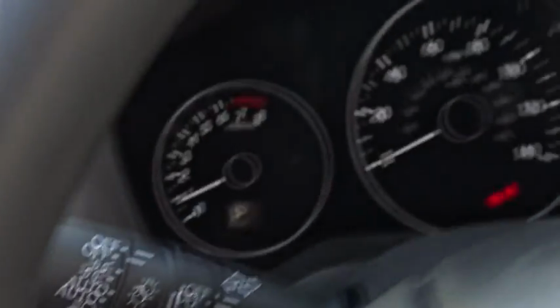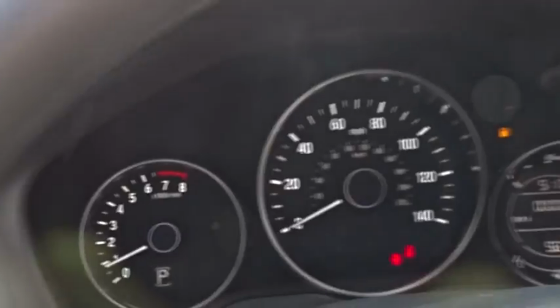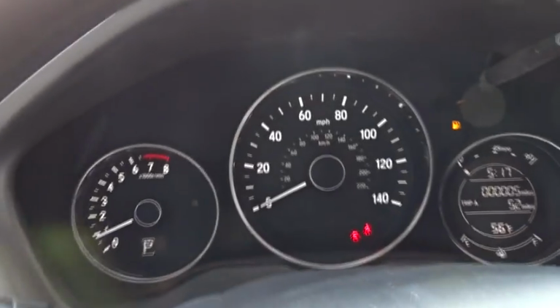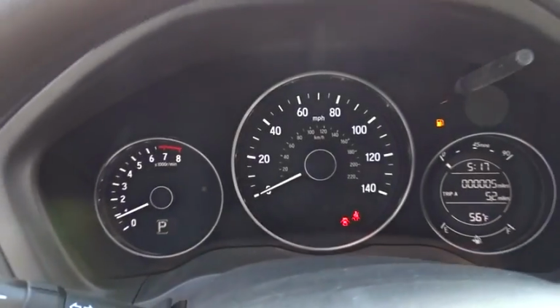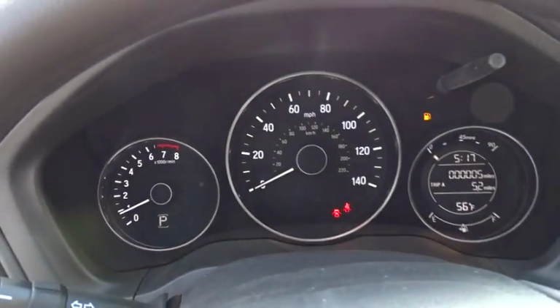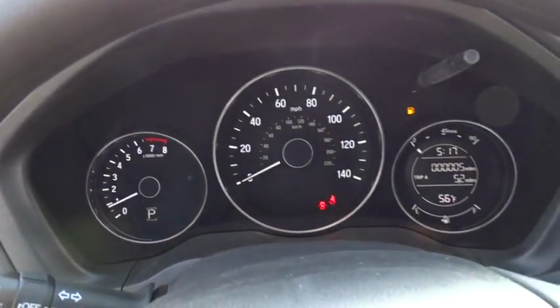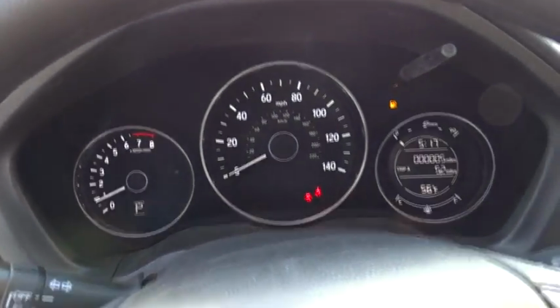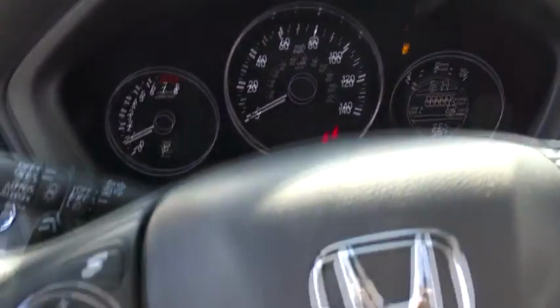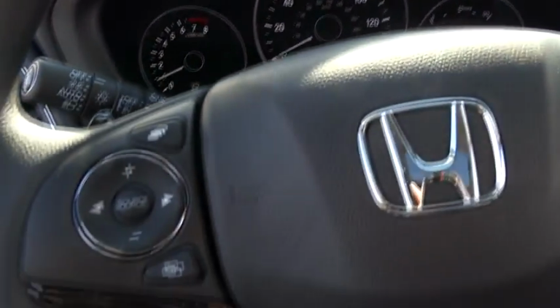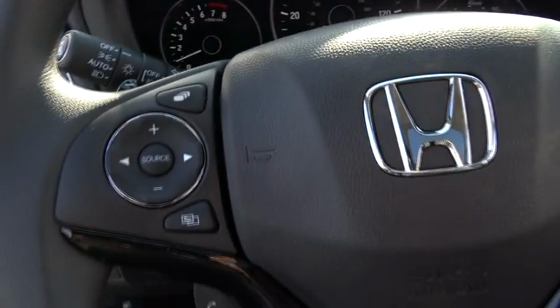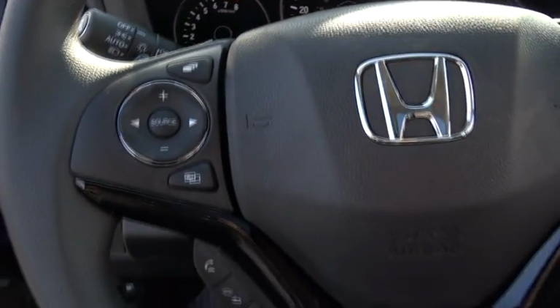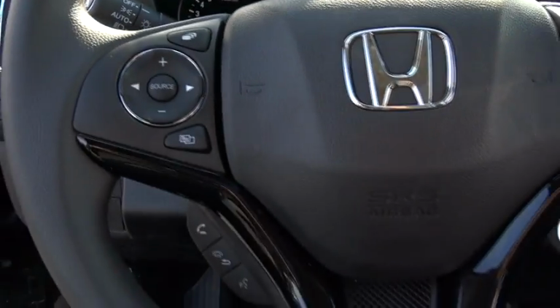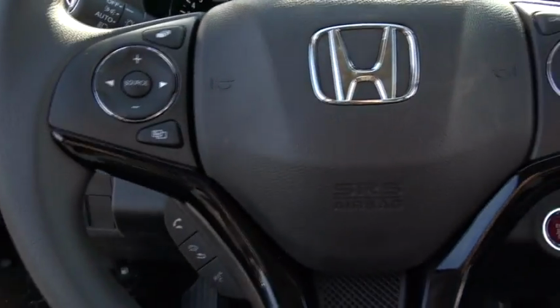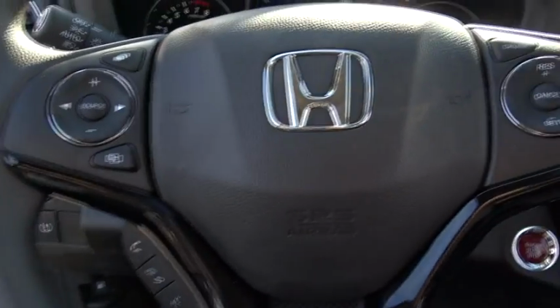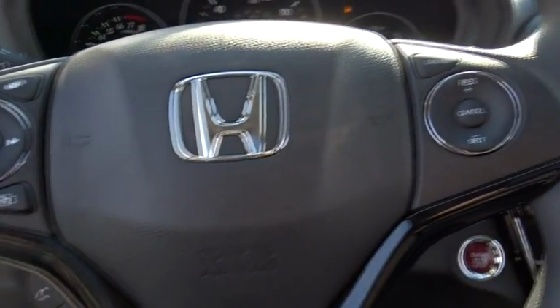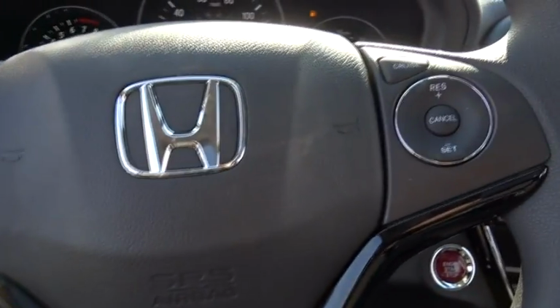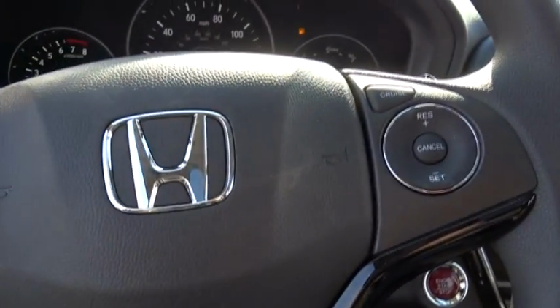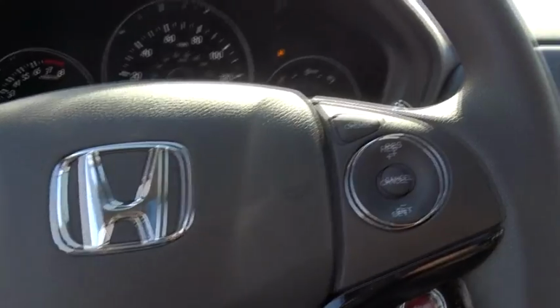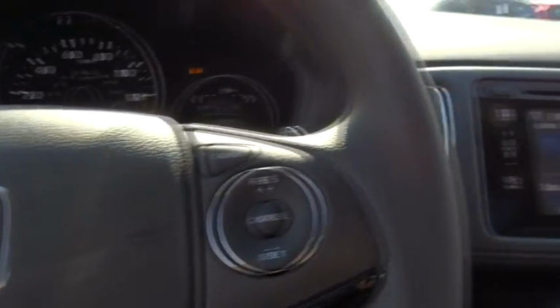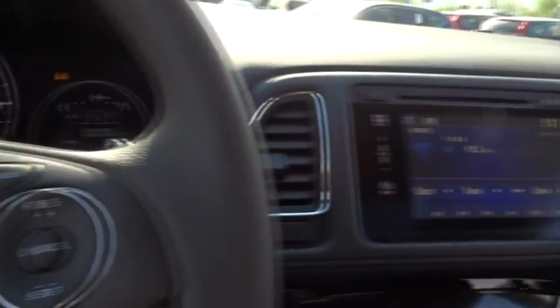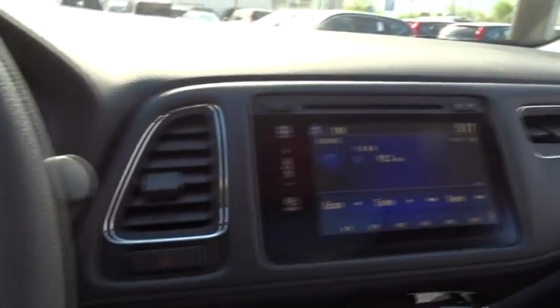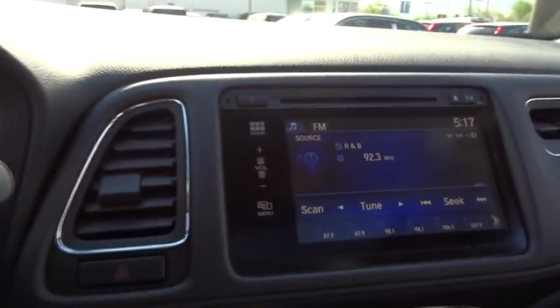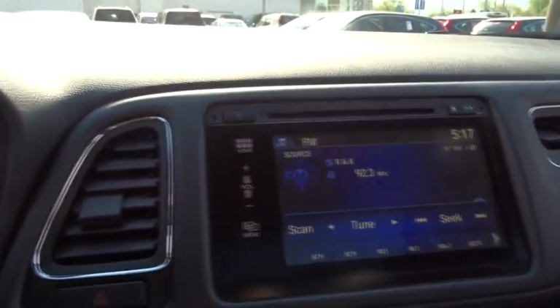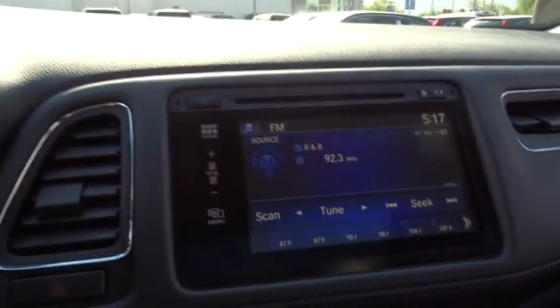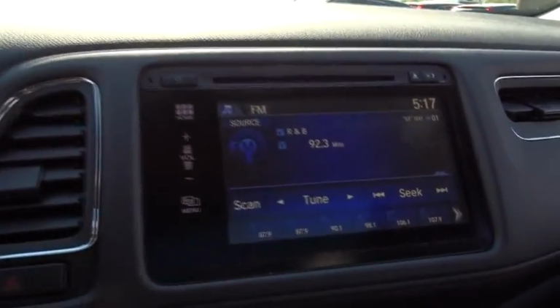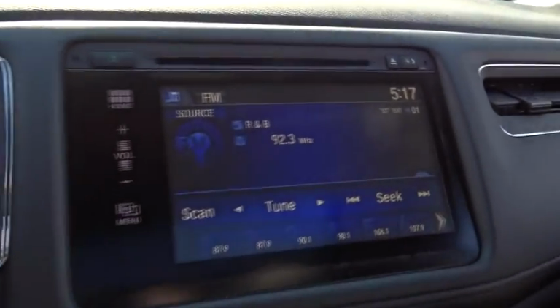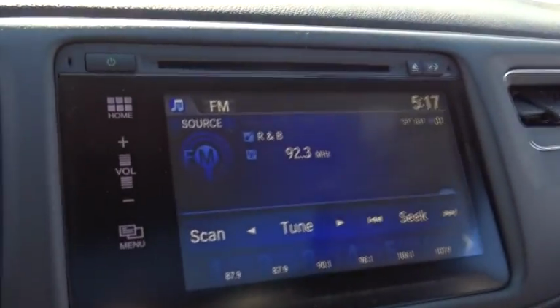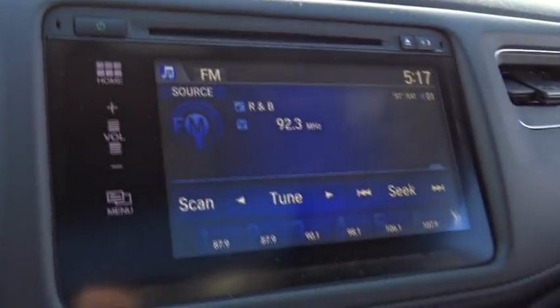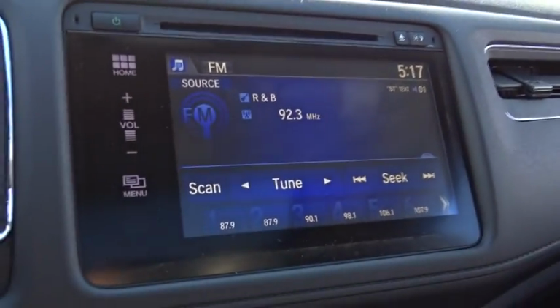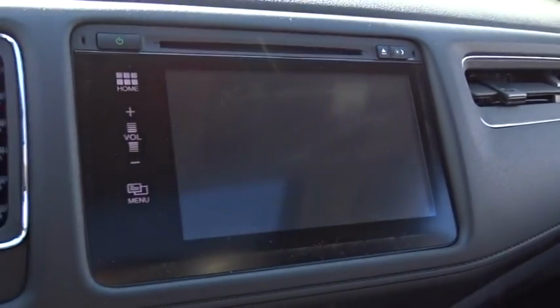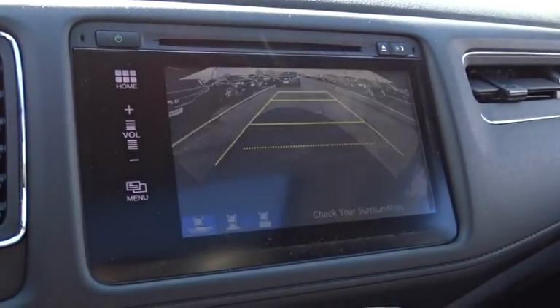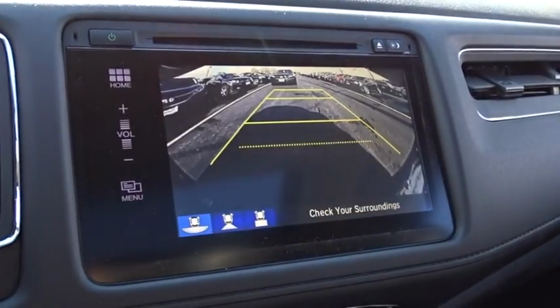Heated front seats, trip computer, brake assist, remote keyless entry, power moonroof, panic alarm, tachometer, front bucket seats, cloth seat trim.